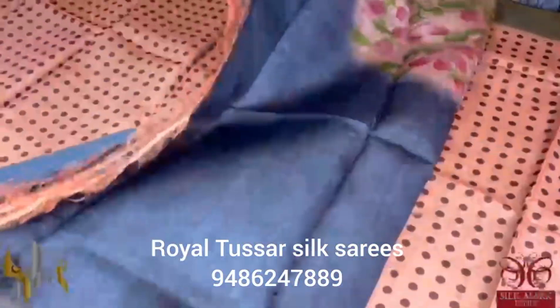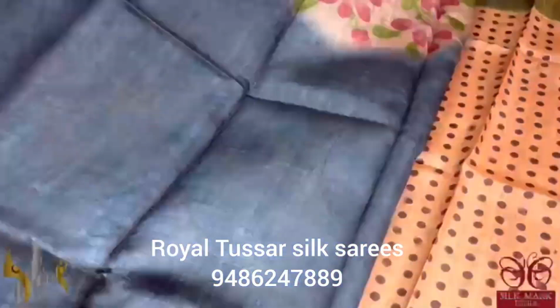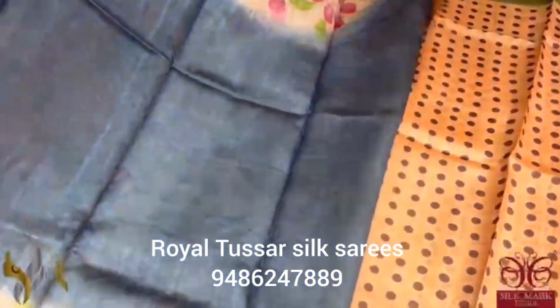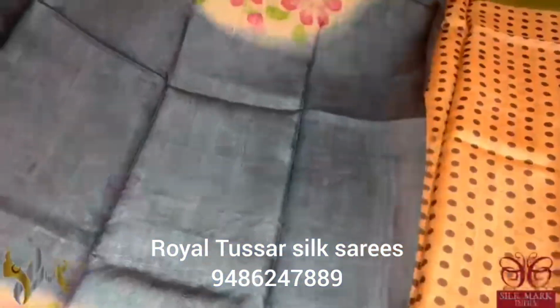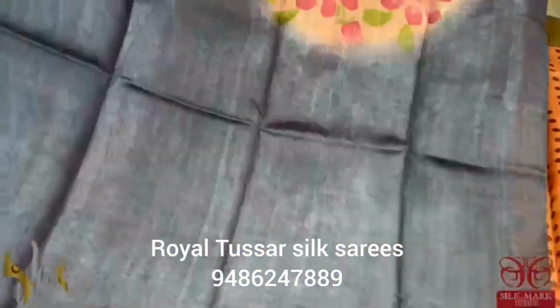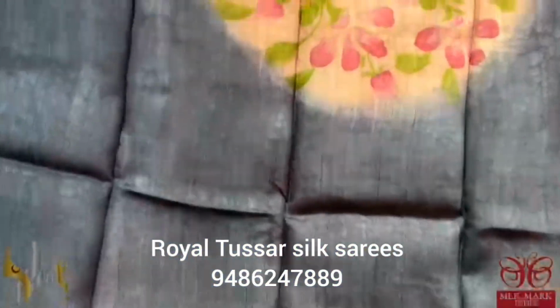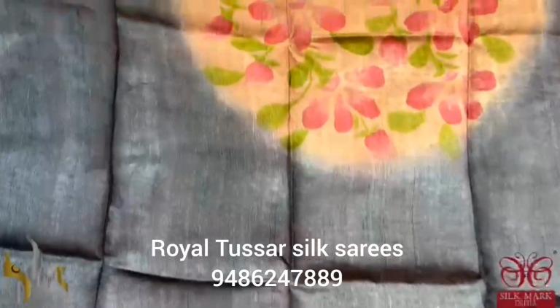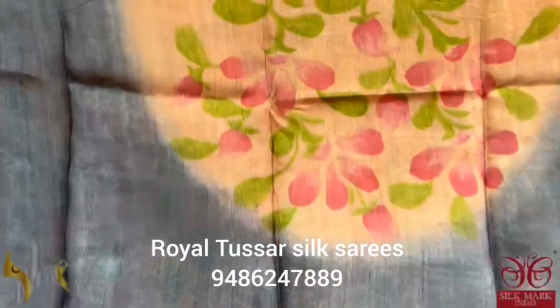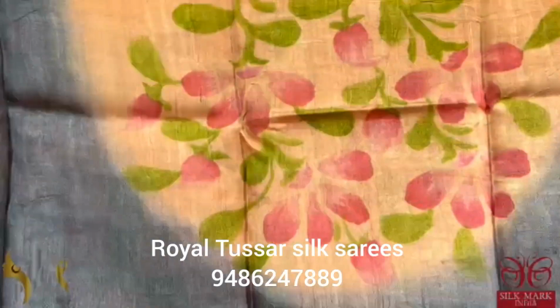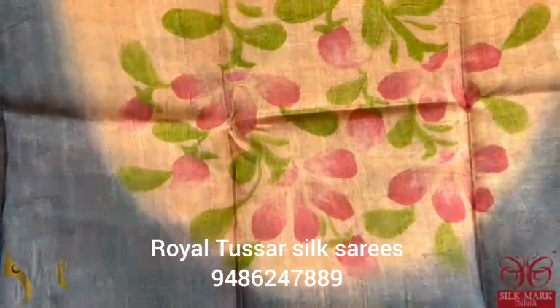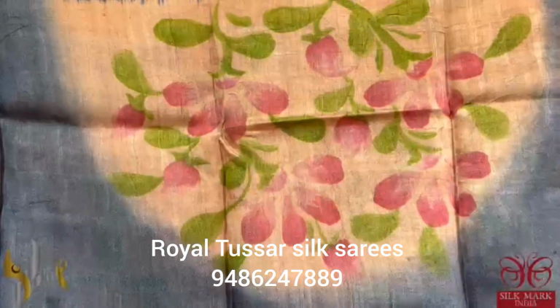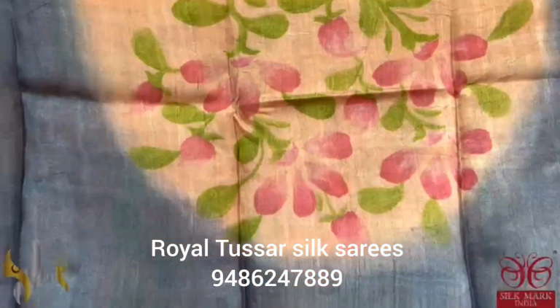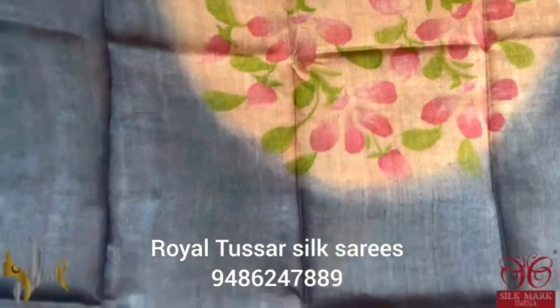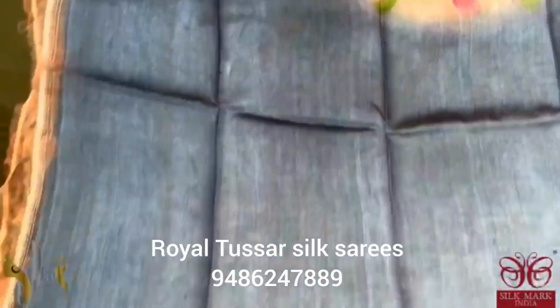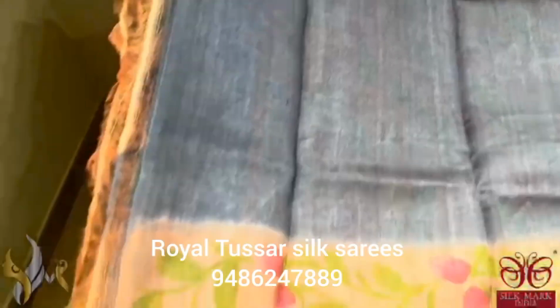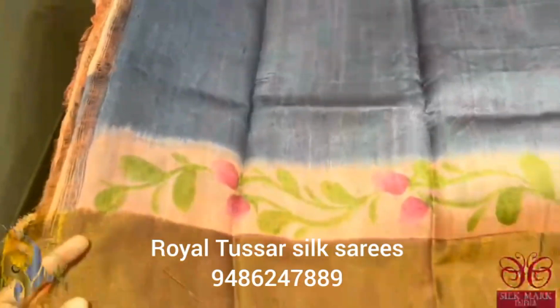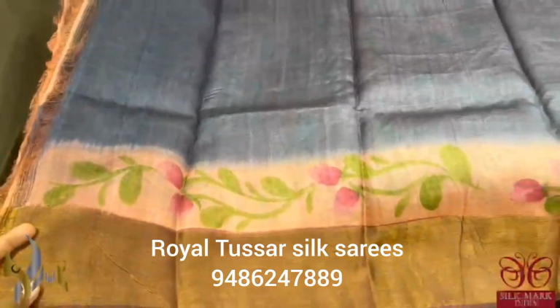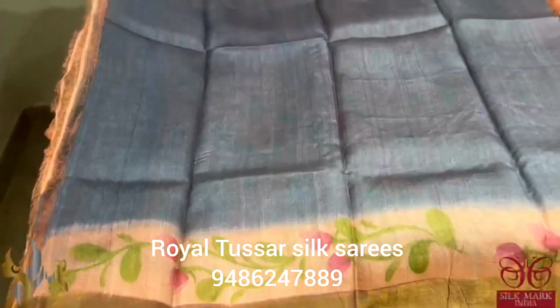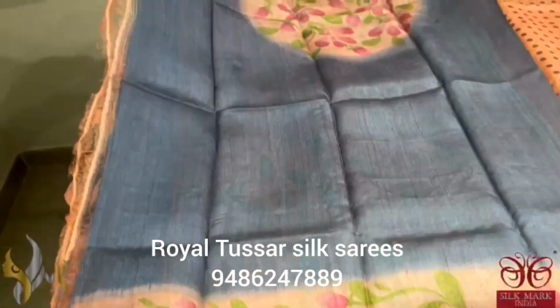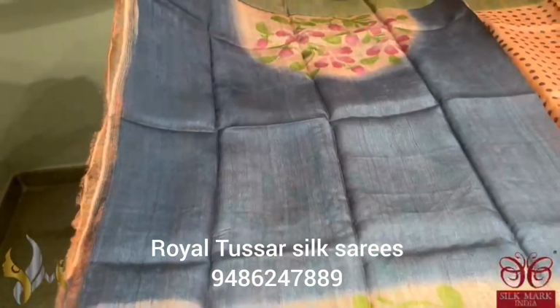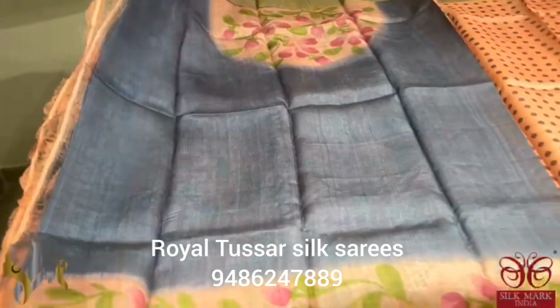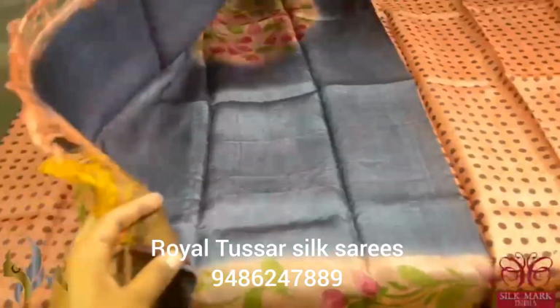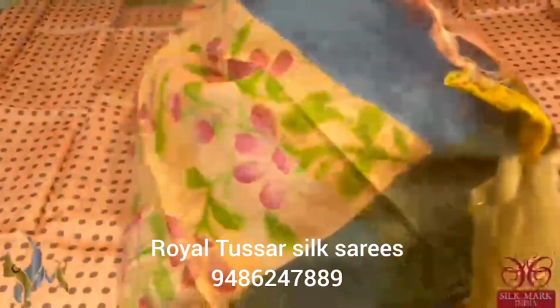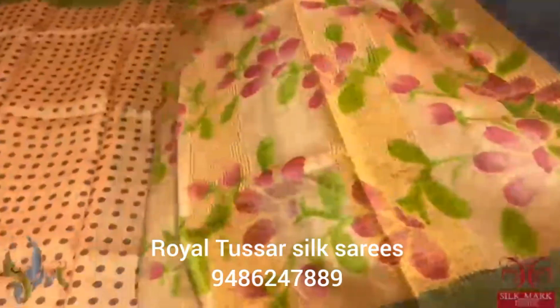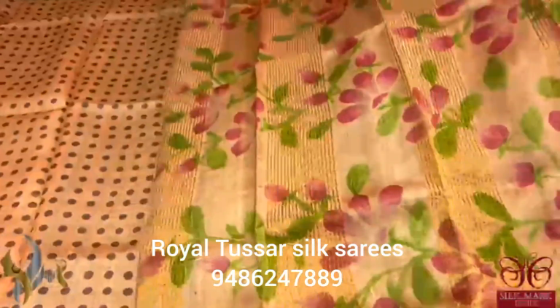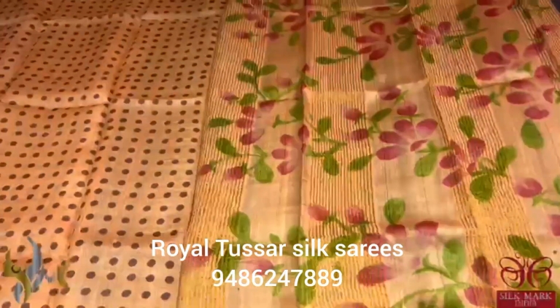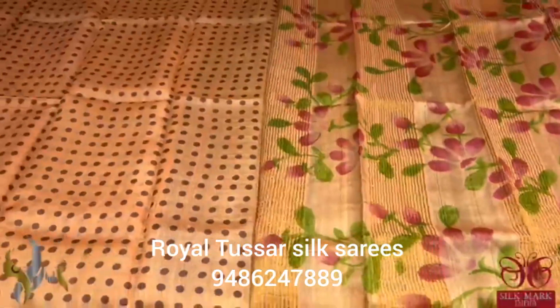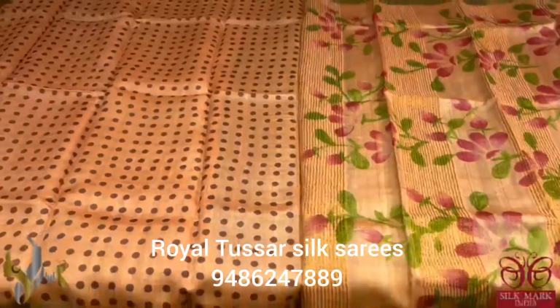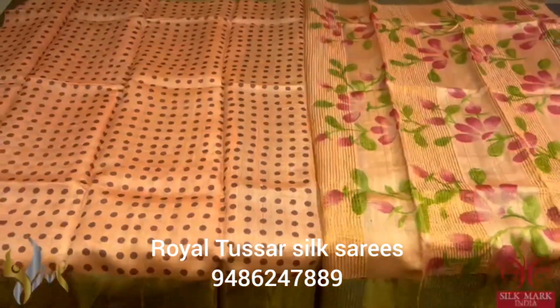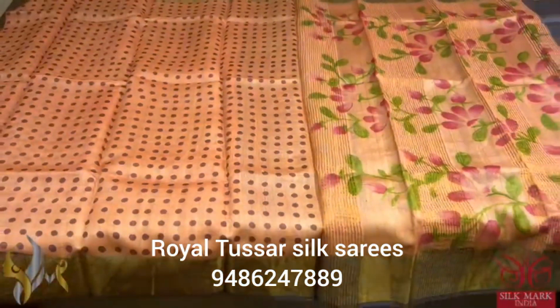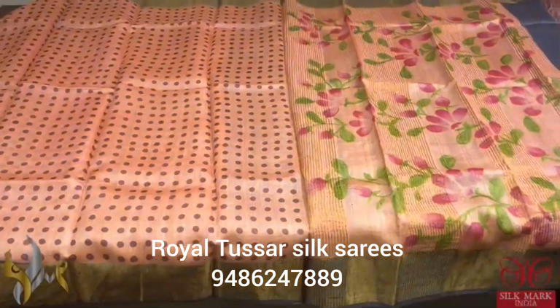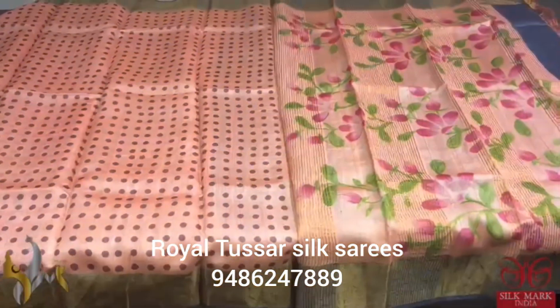We have a contrast grey color blouse piece. The back neck as well as the sleeves are hand painted. Elegant blouse piece which is completely contrast and comes with authentic silhouette.